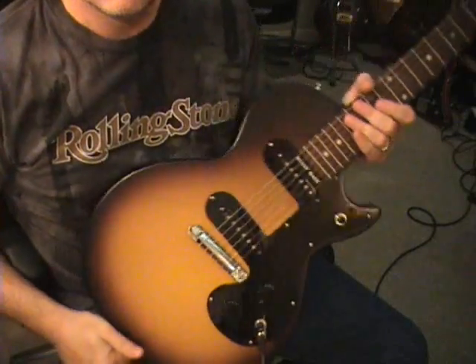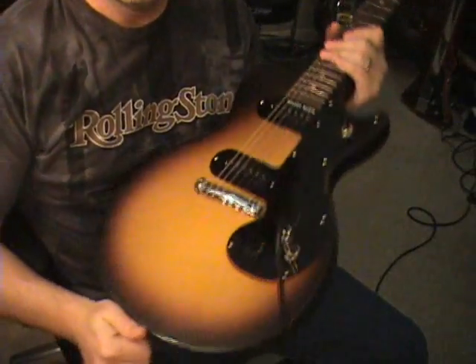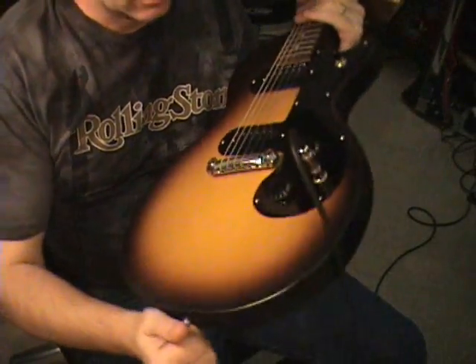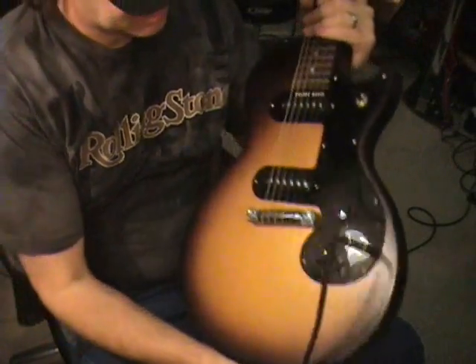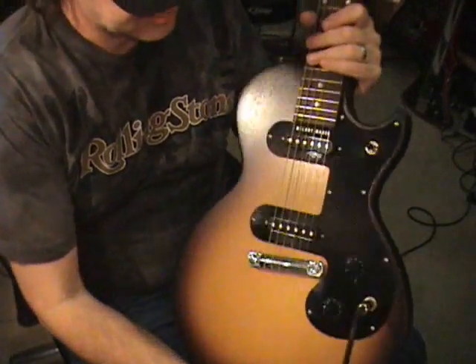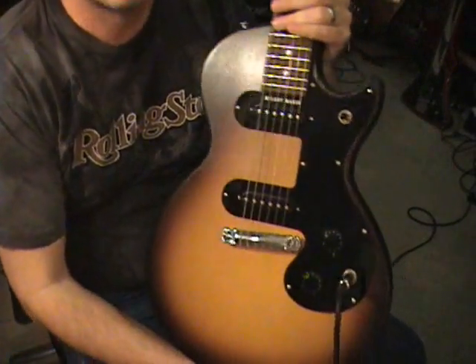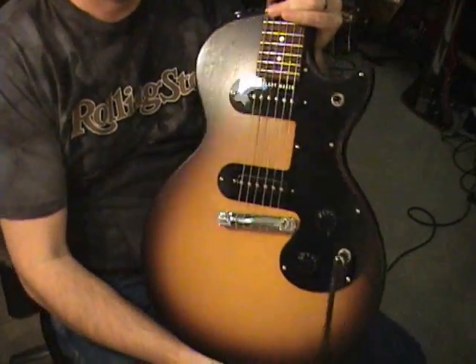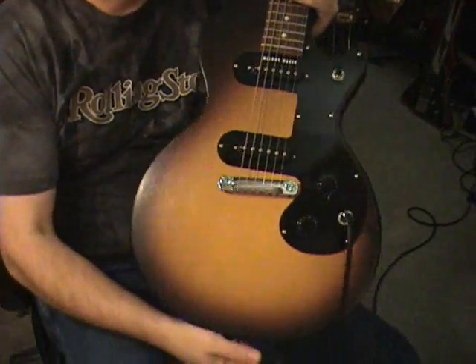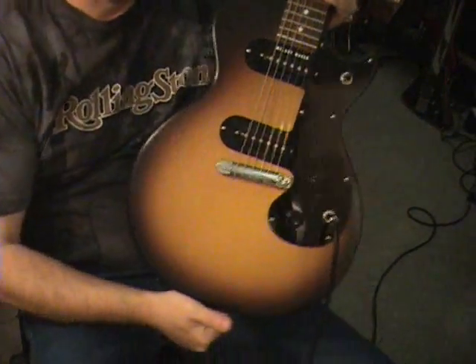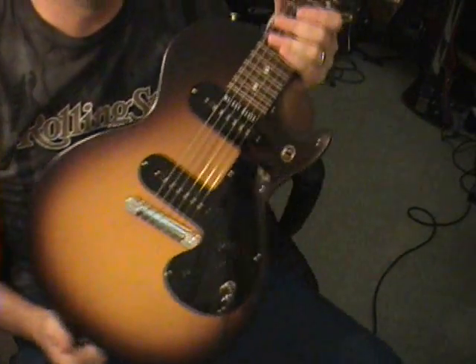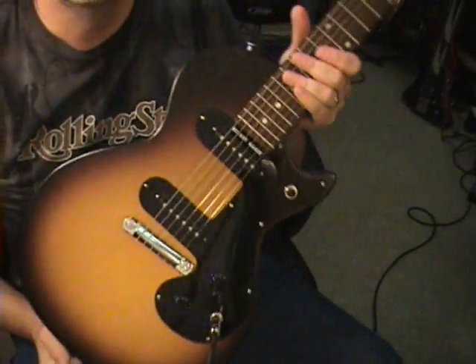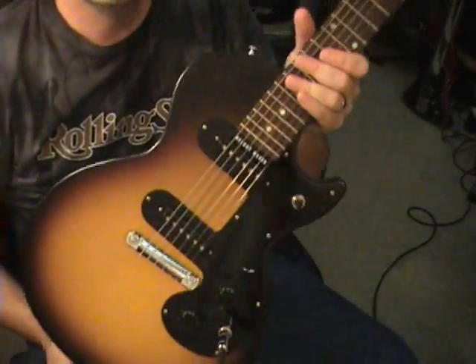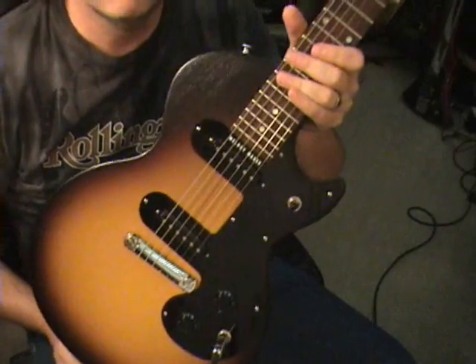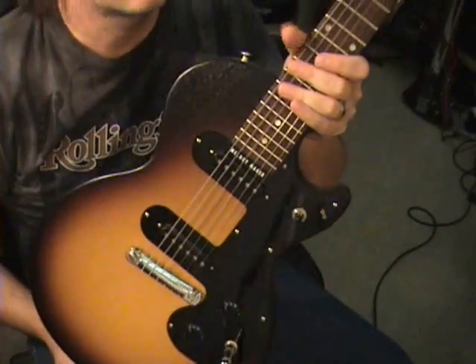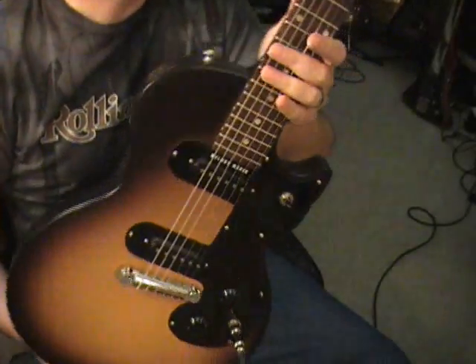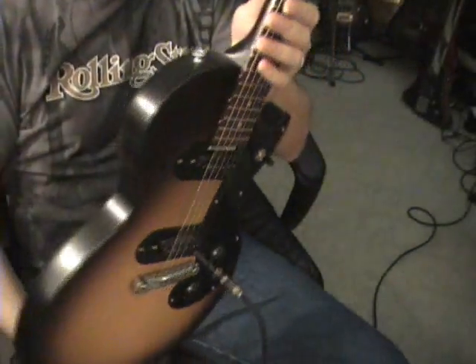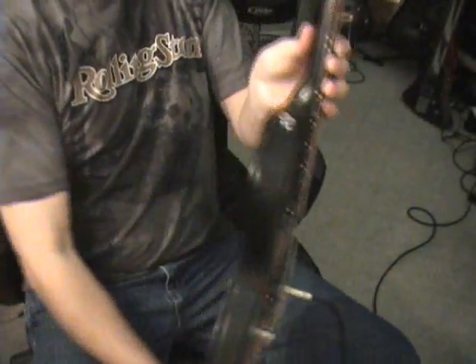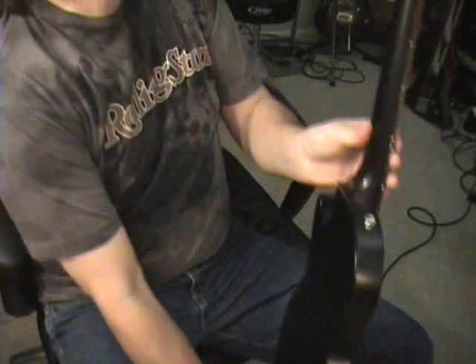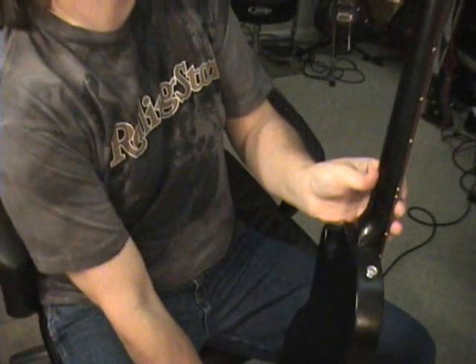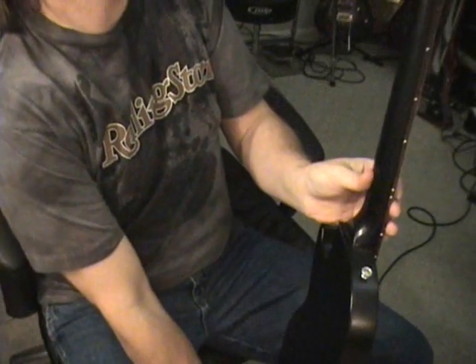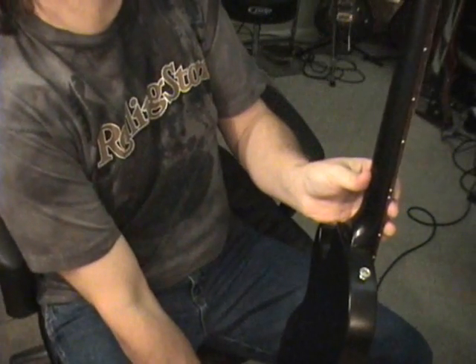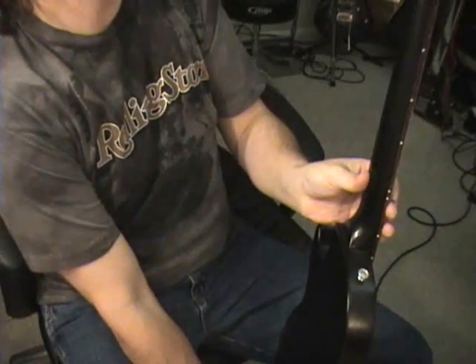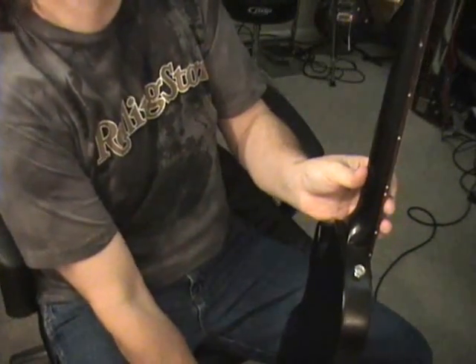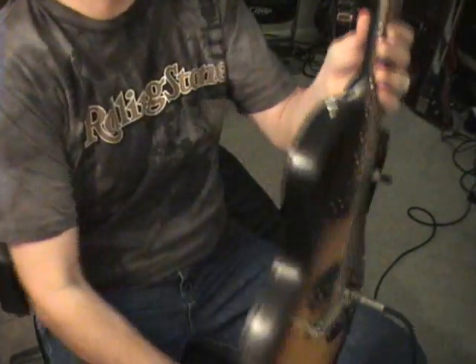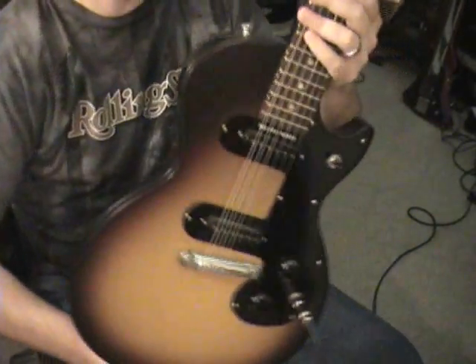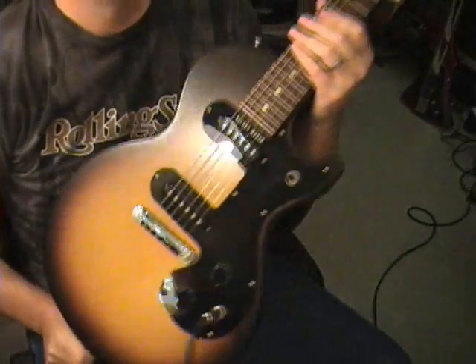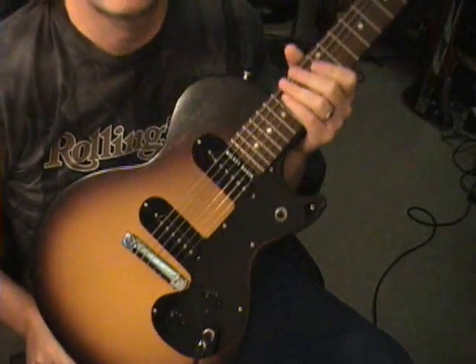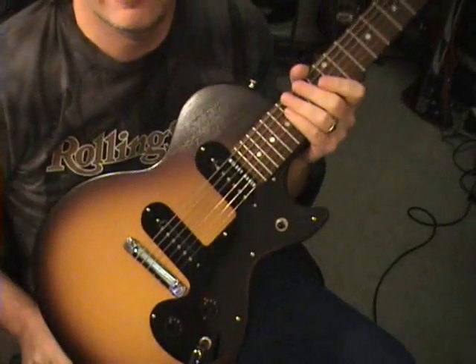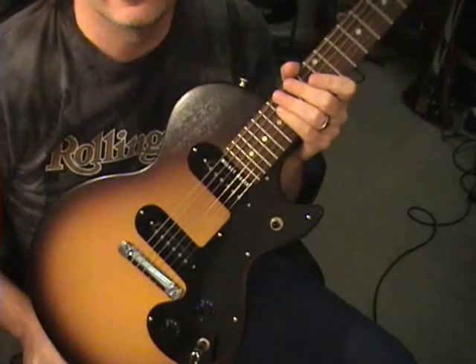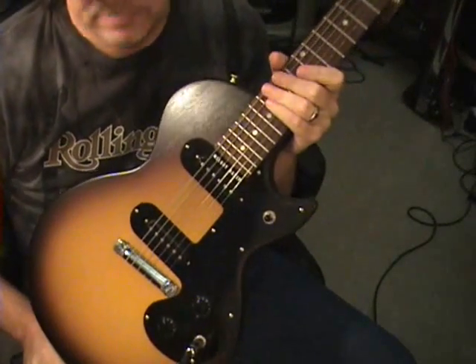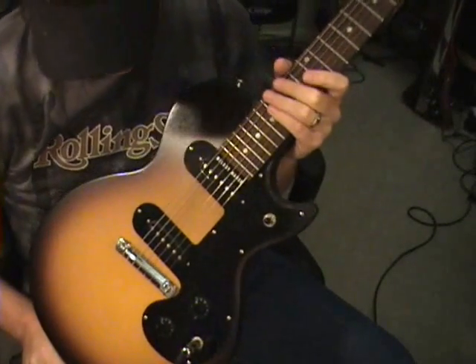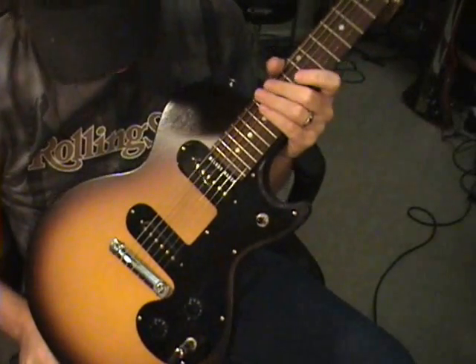Hello folks, Scott Grove here. I was asked to review some of my guitars. This one is one of the new — let's see what year this thing is — 2007 Gibson Melody Maker.